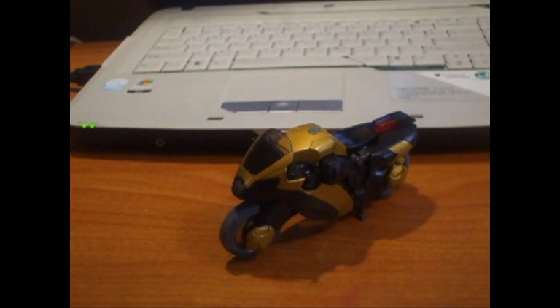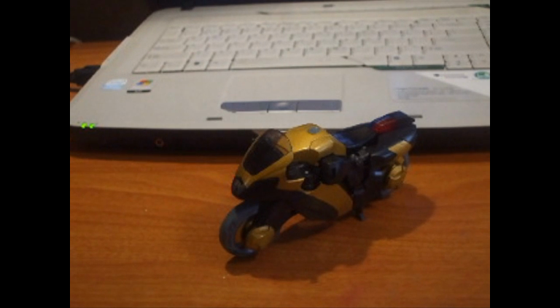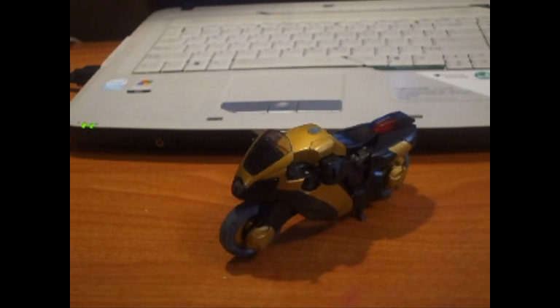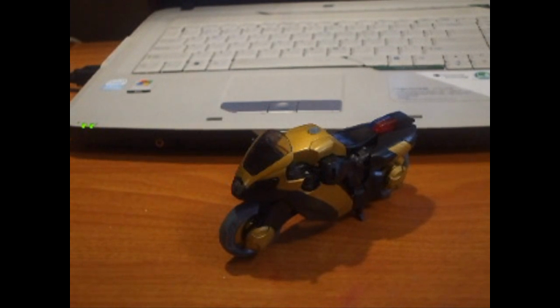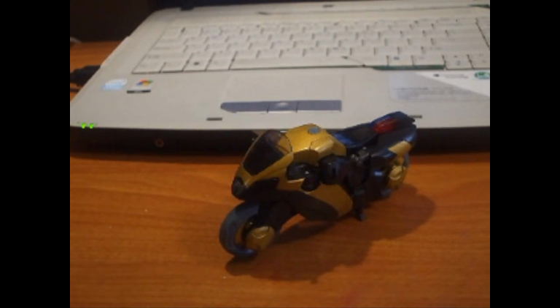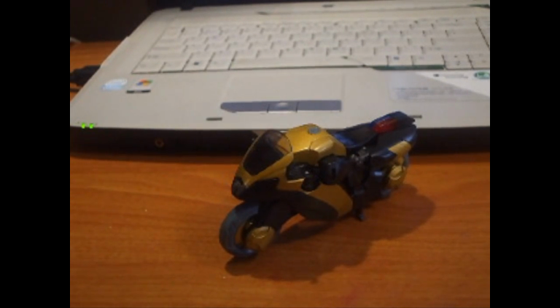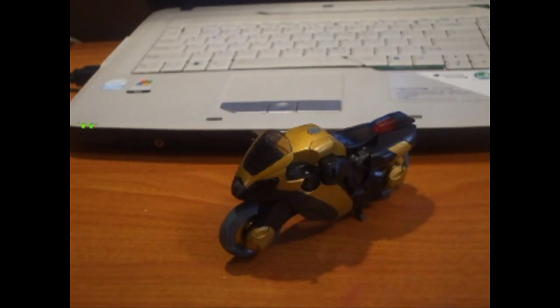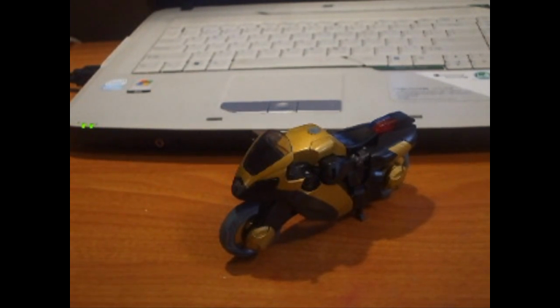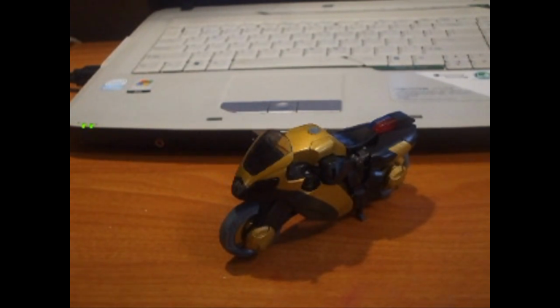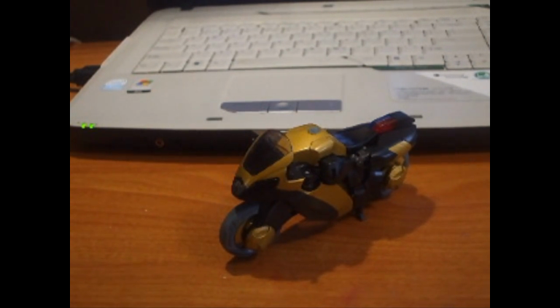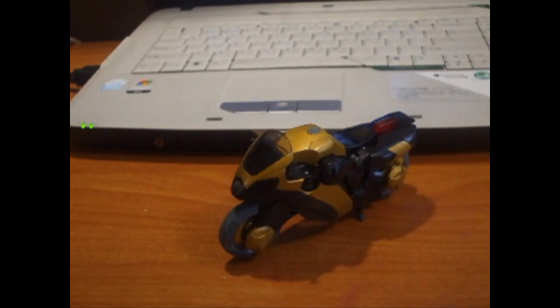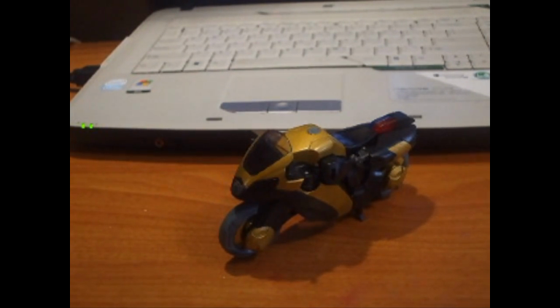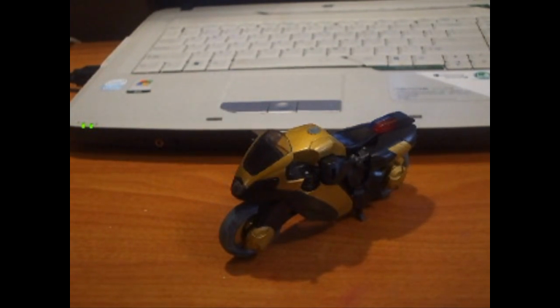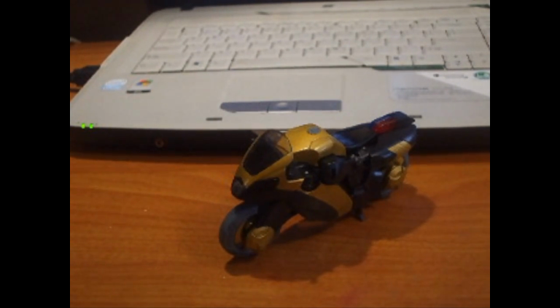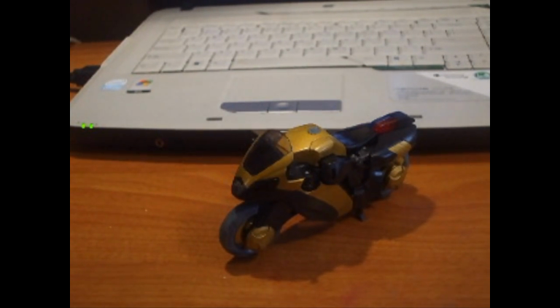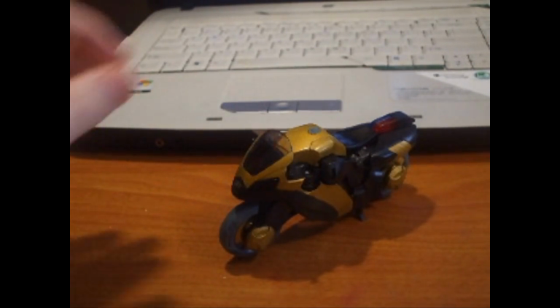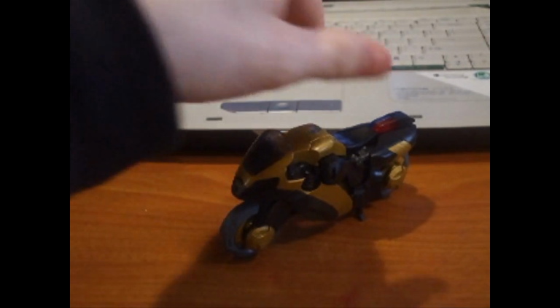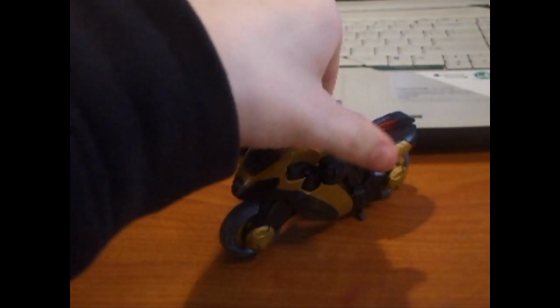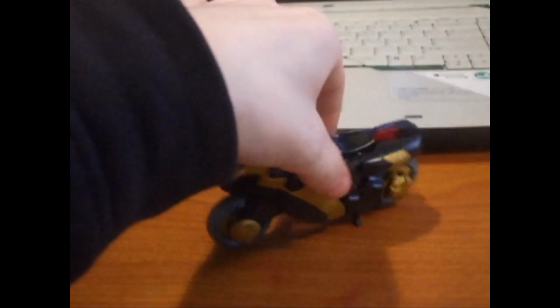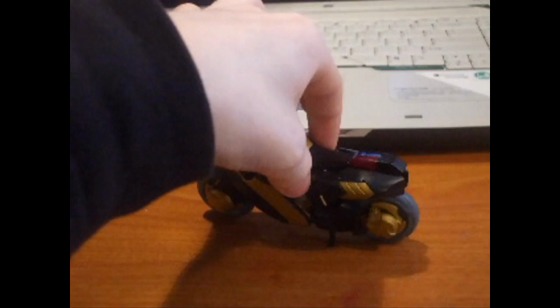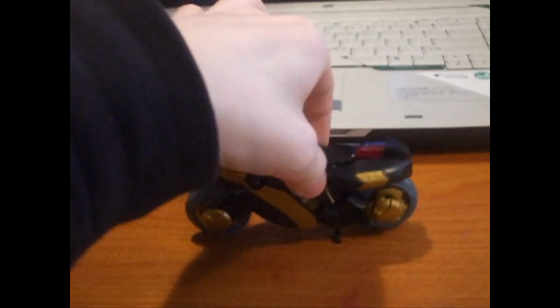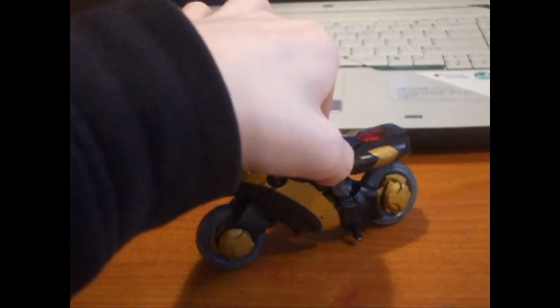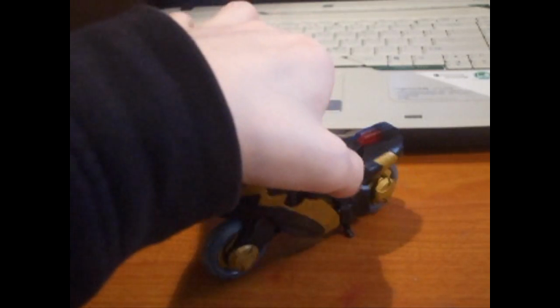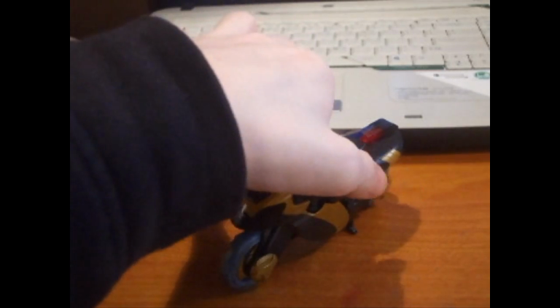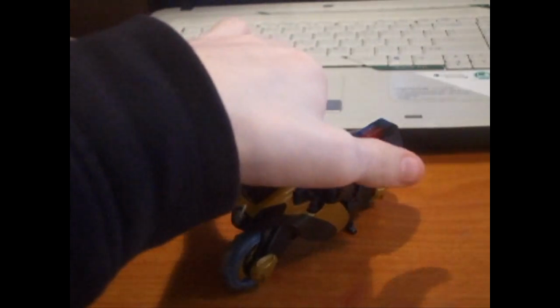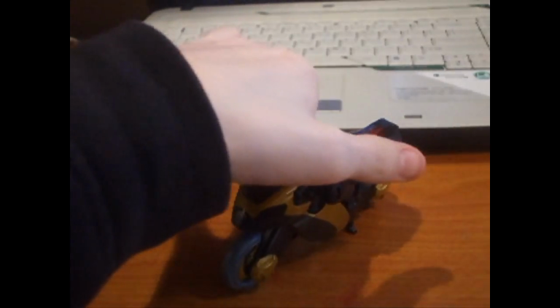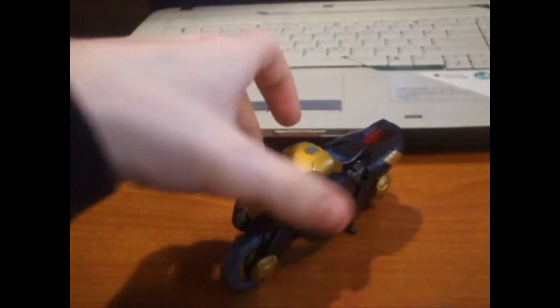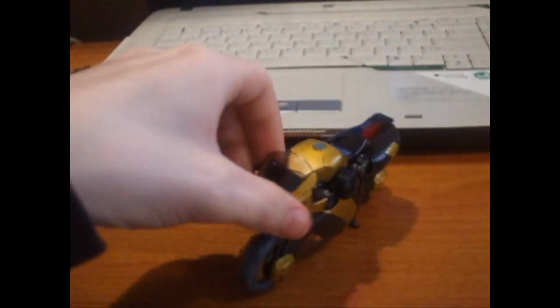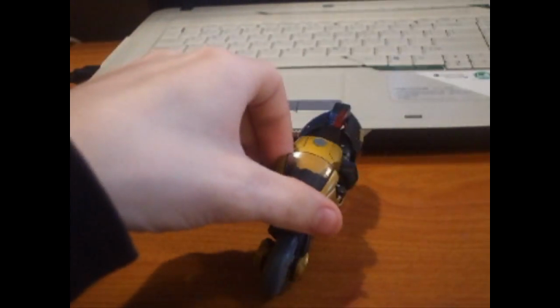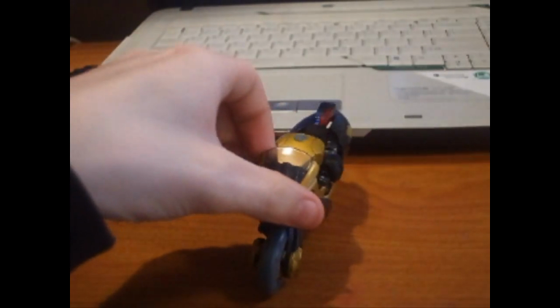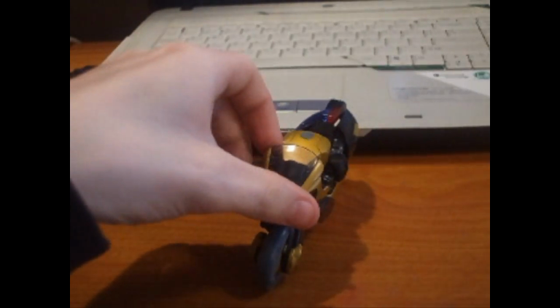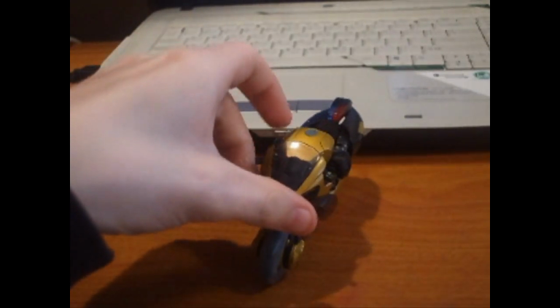Hey, what's up everybody, this is YAK Incubator here bringing you yet another Twitter review. And today we're looking at this guy right here — Animated Prowl.